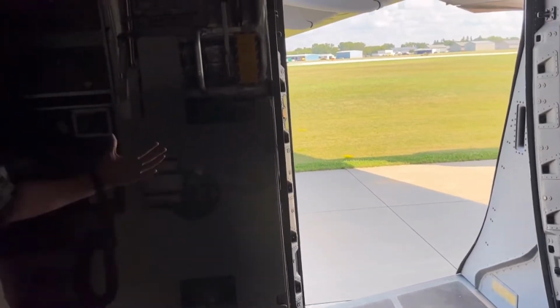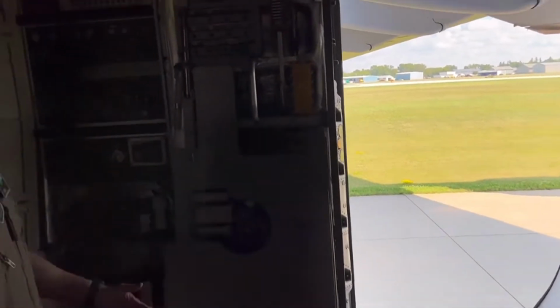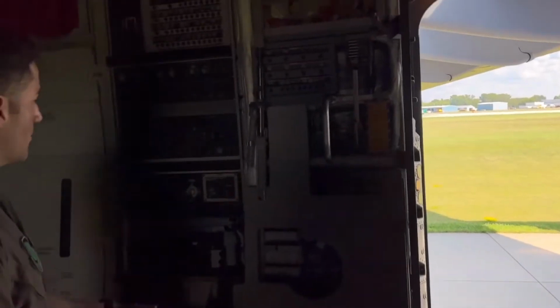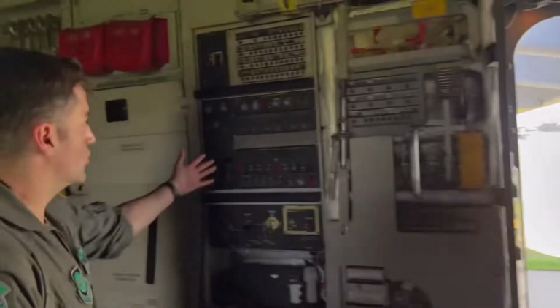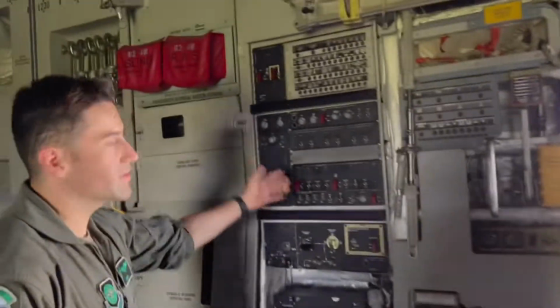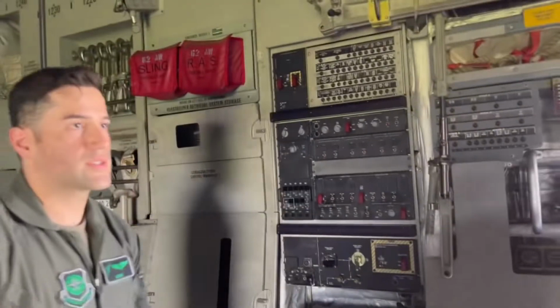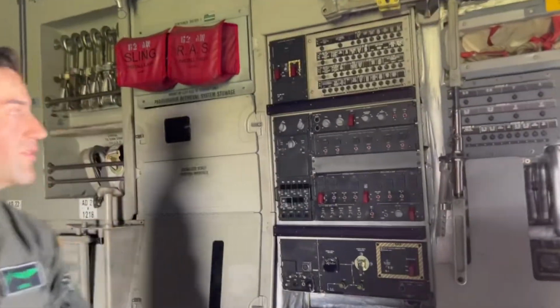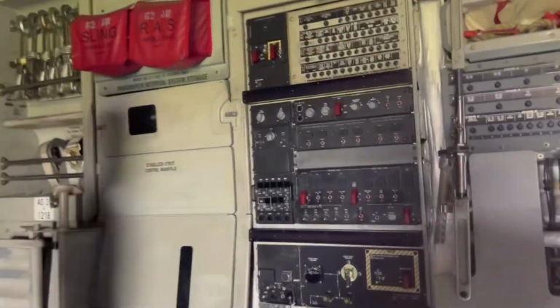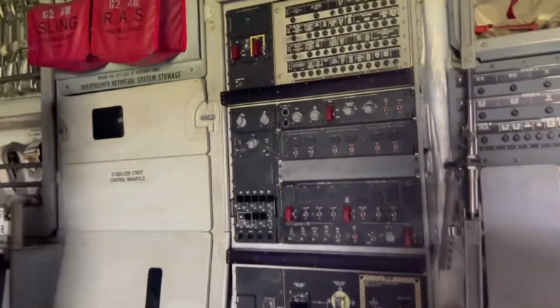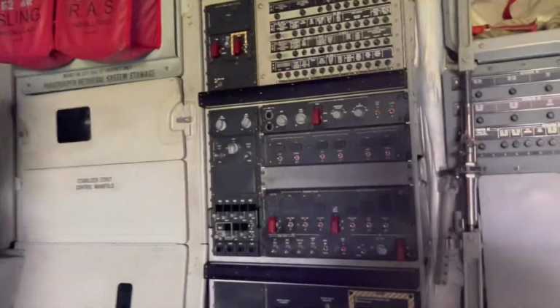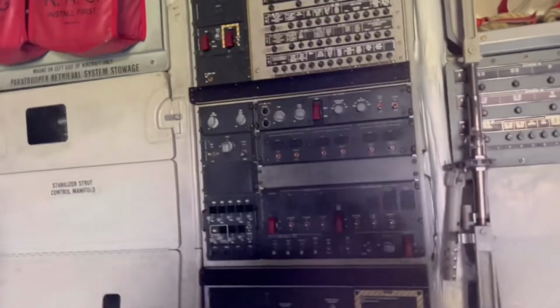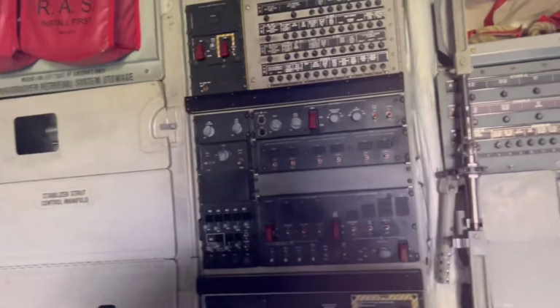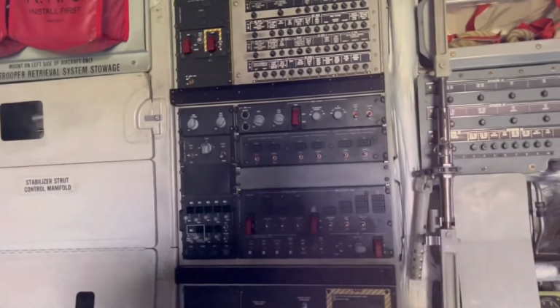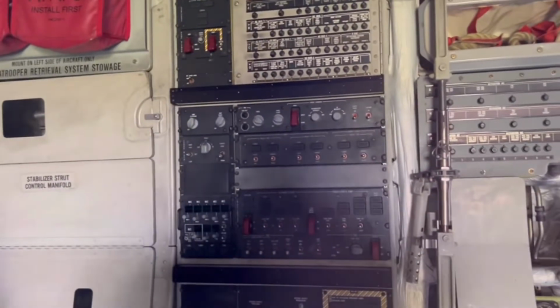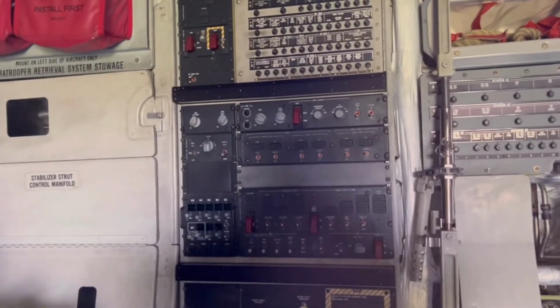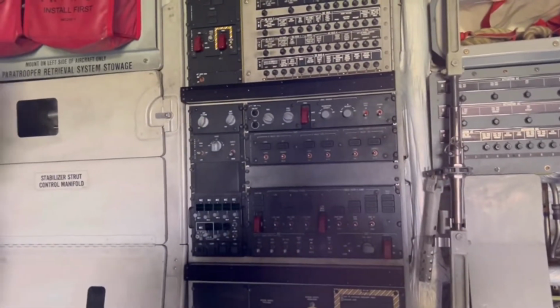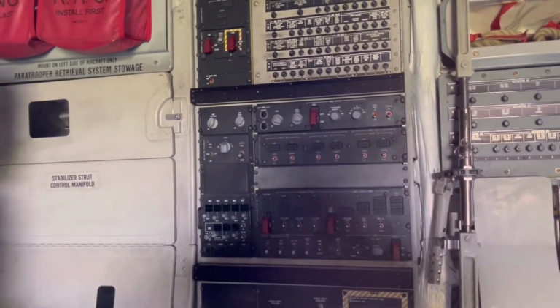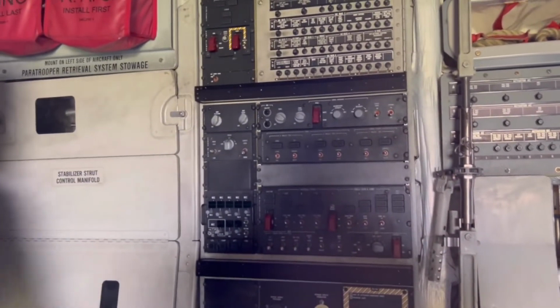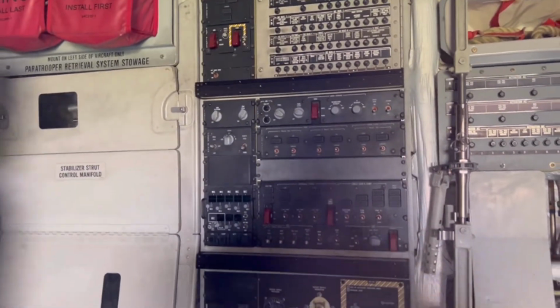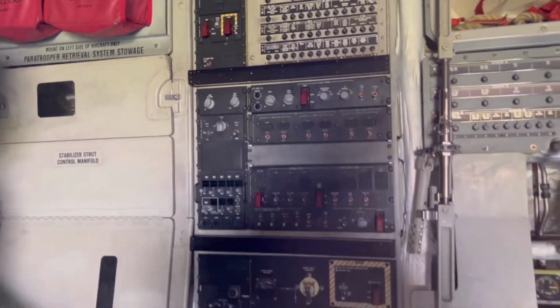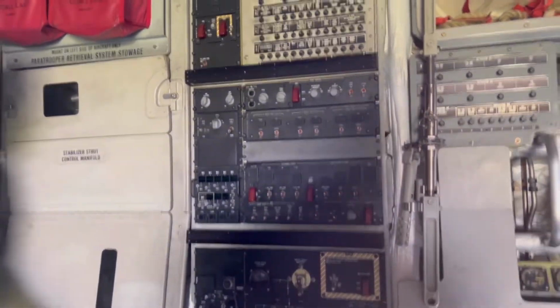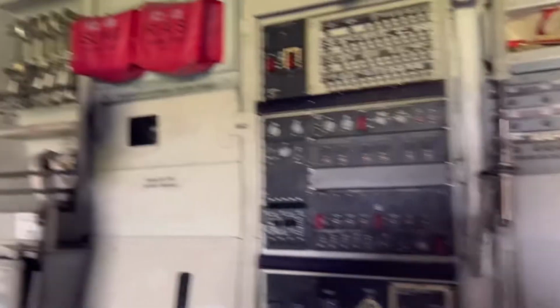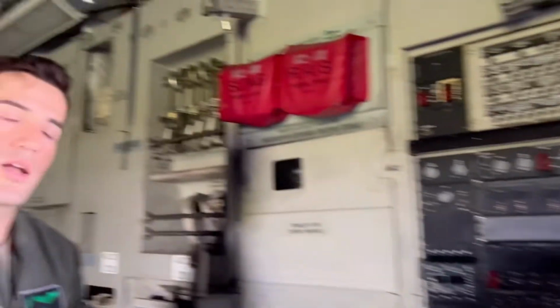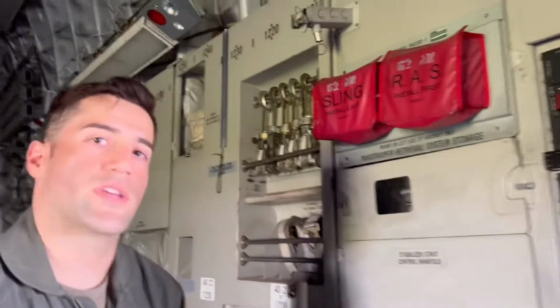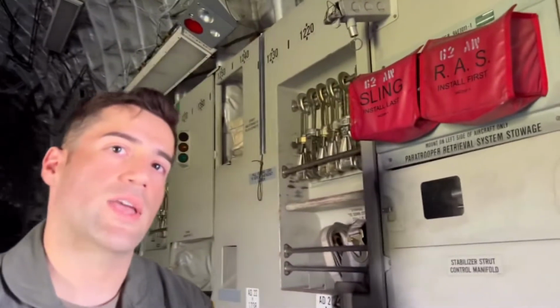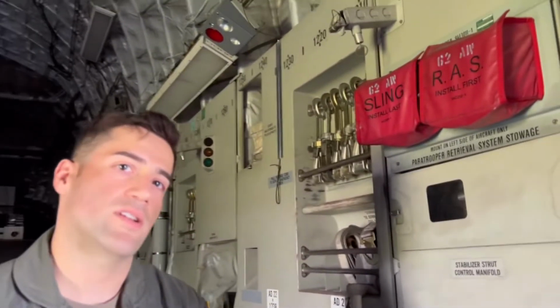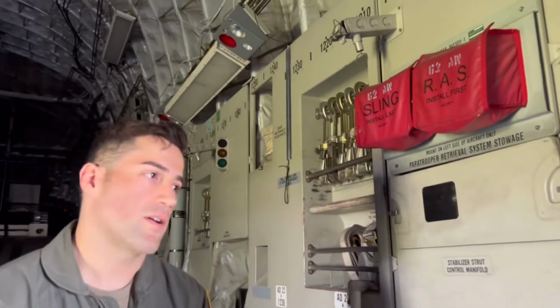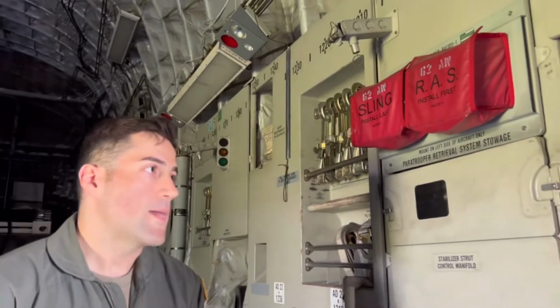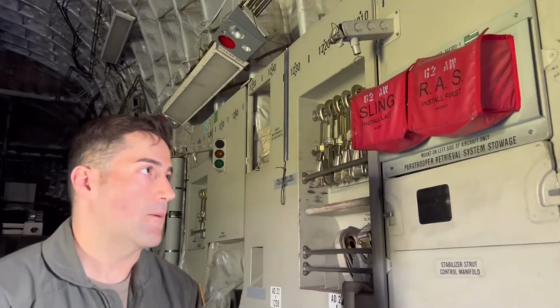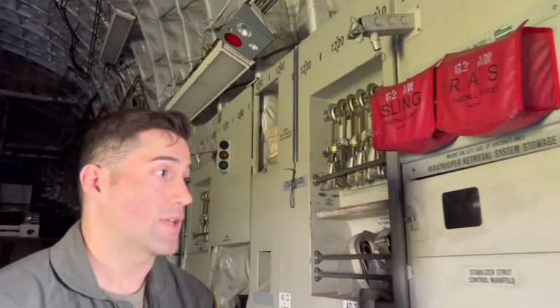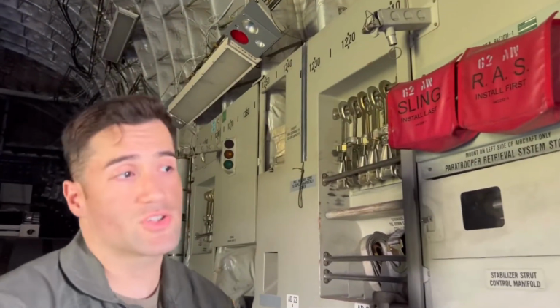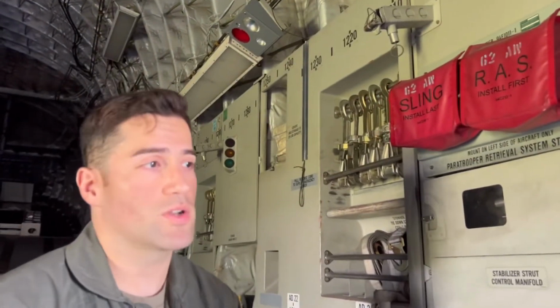Let me show you around. These are my controls — the AFLOADMASTER station. This is where I can control doors, control lights, and control a lot of the things that we have in here.